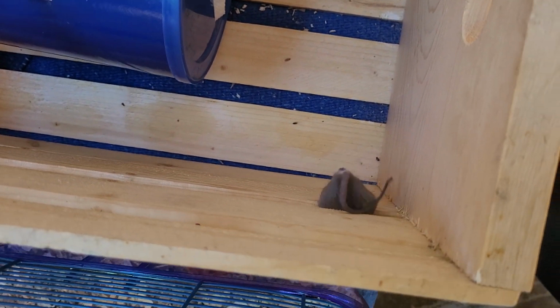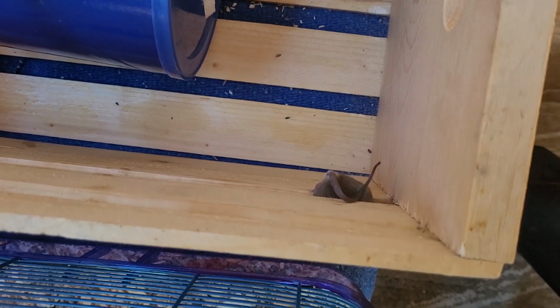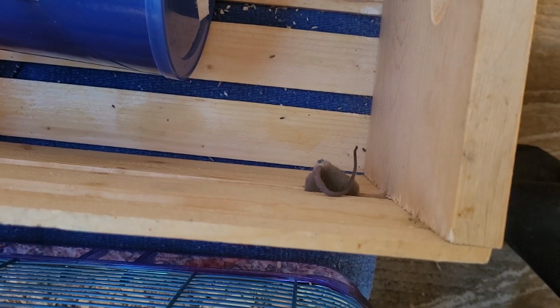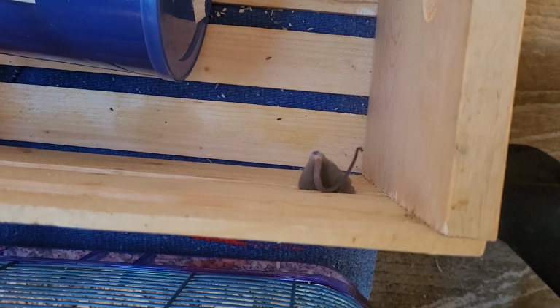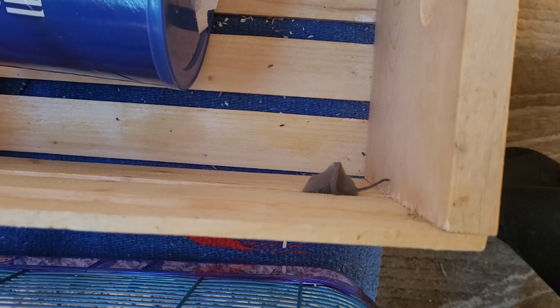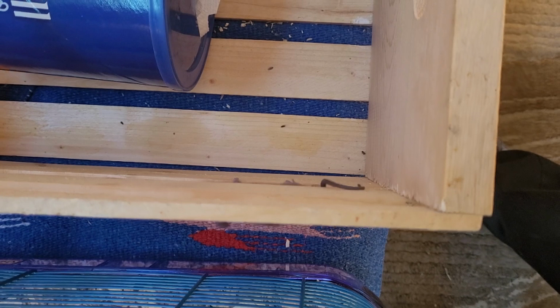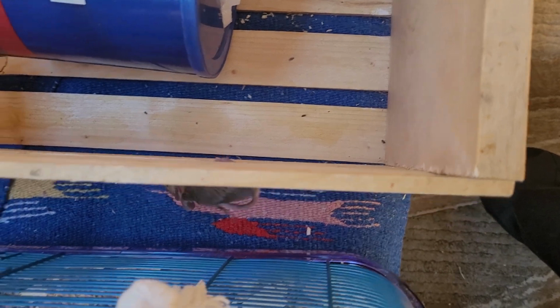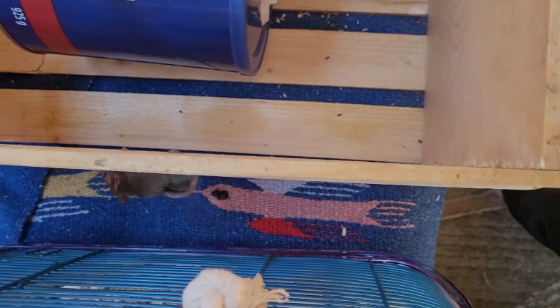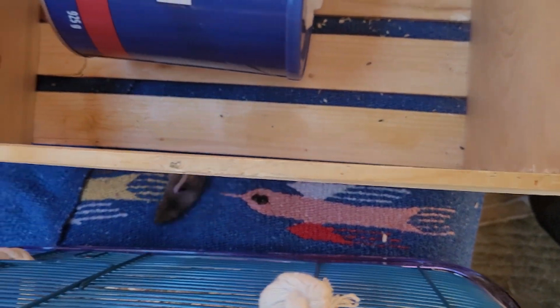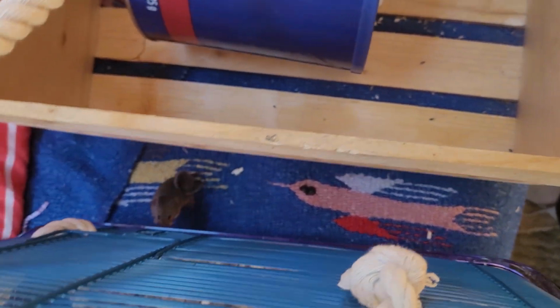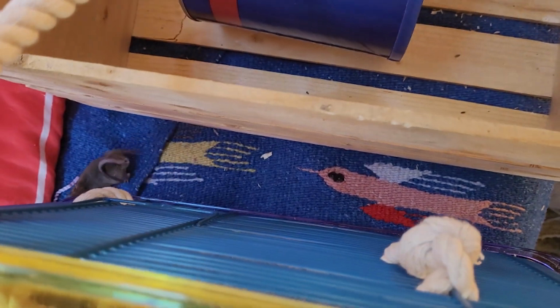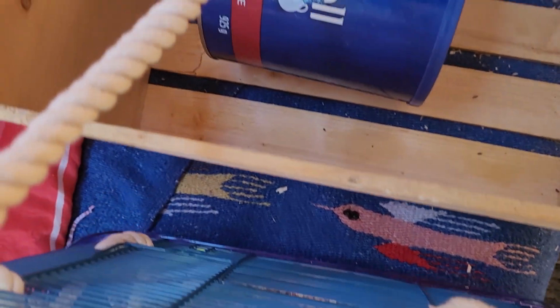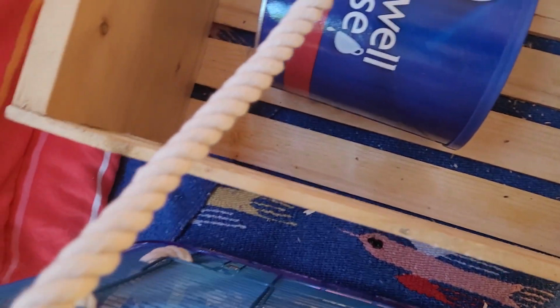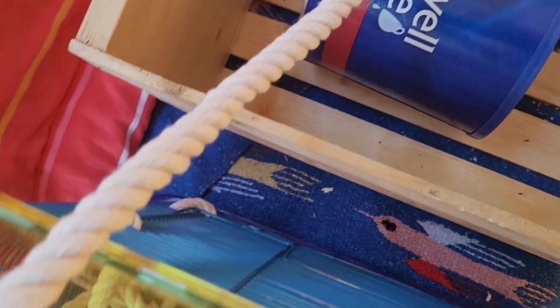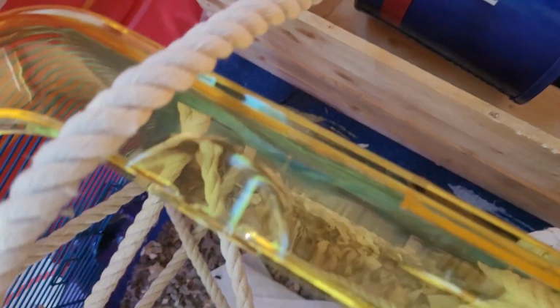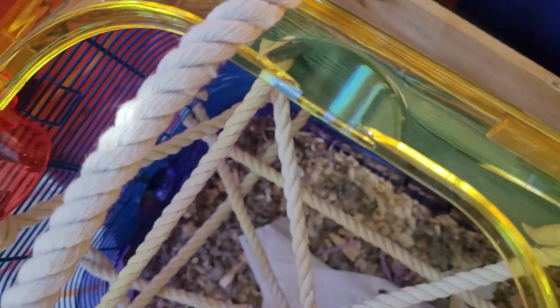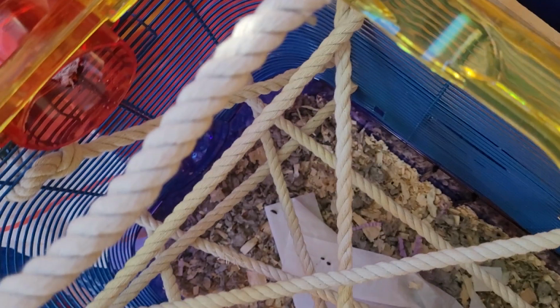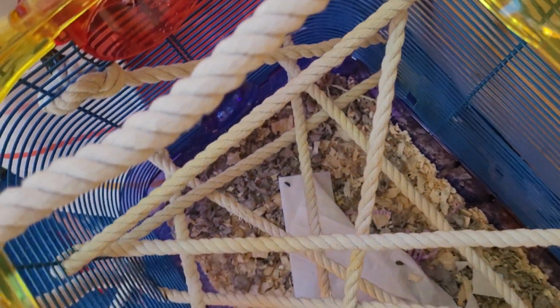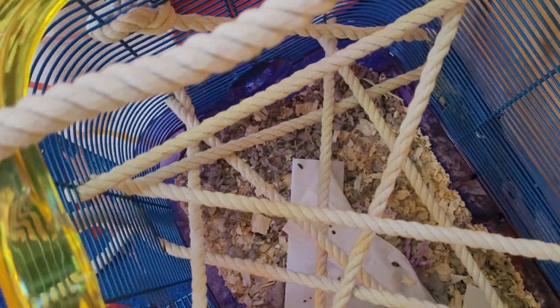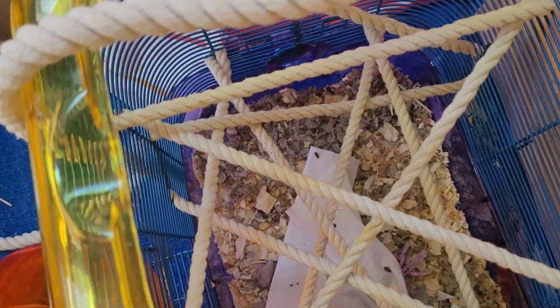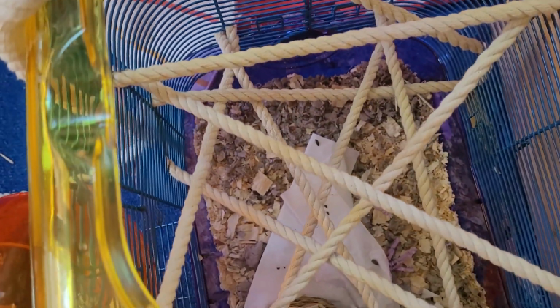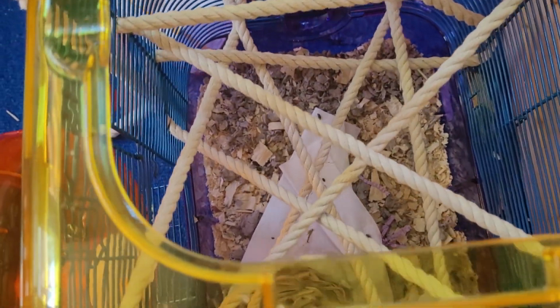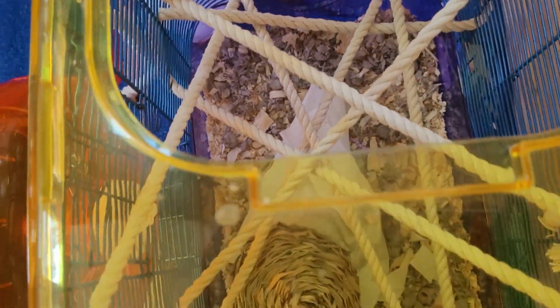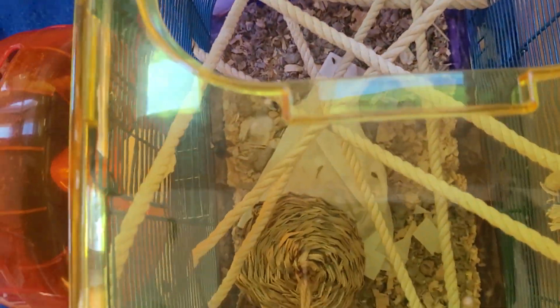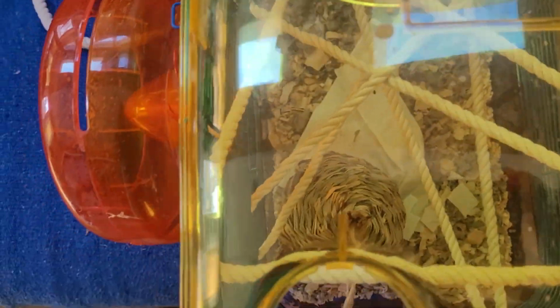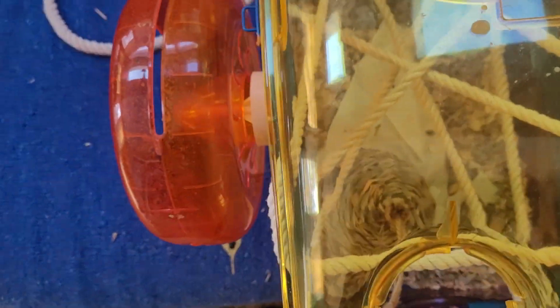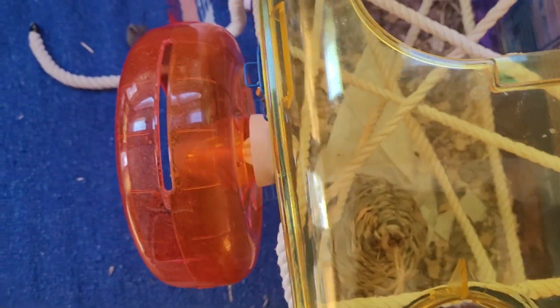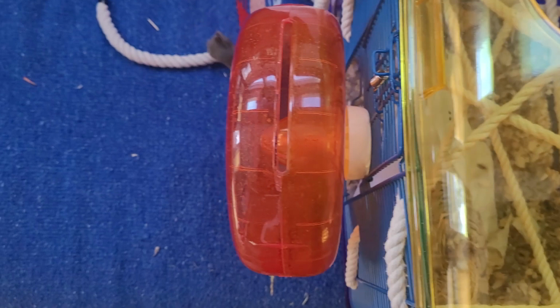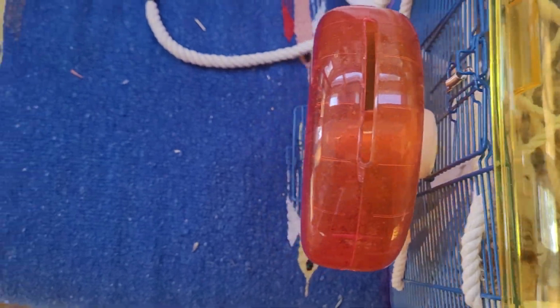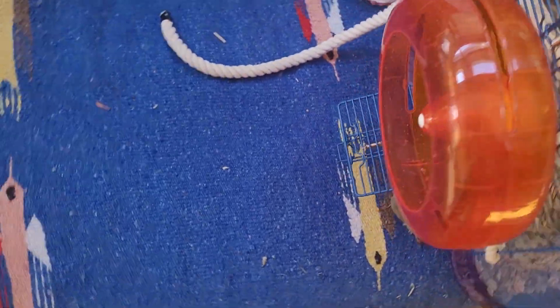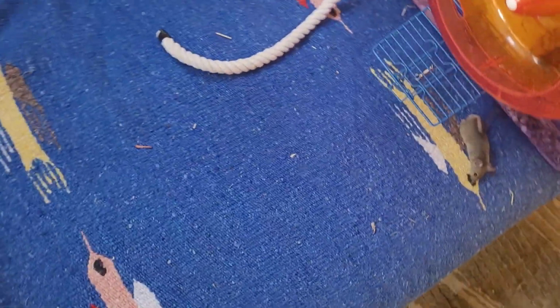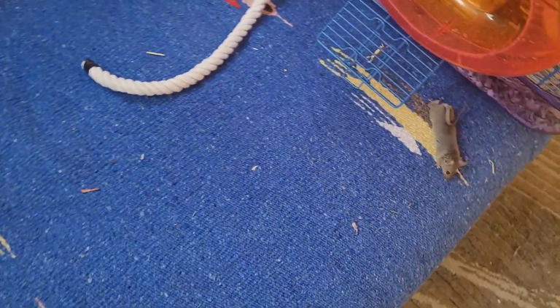Here are just a few ideas for adding a little bit of excitement to your mouse's cage. Adding some rope is a really cheap way — this is rope from the dollar store. Grifty just loves to climb it.